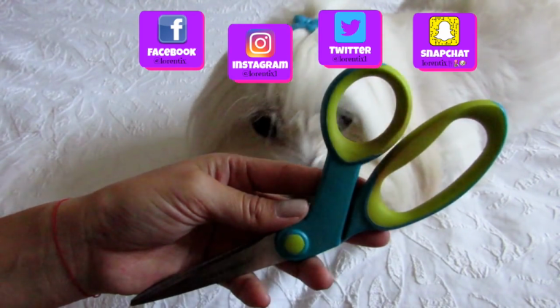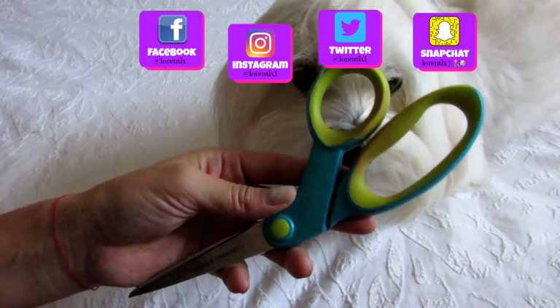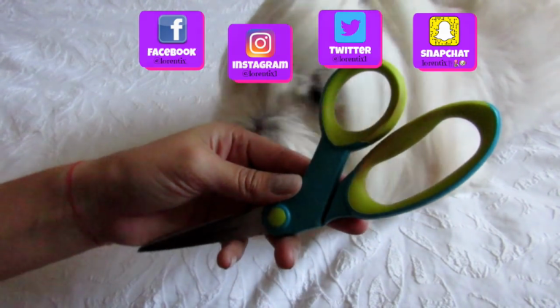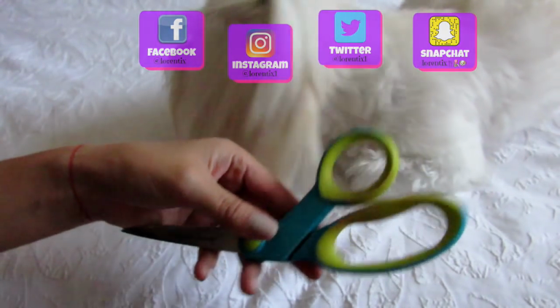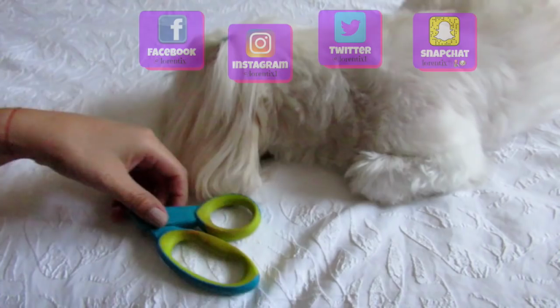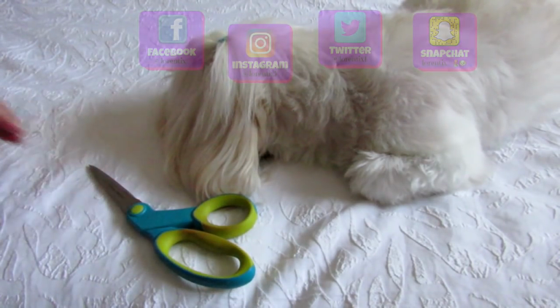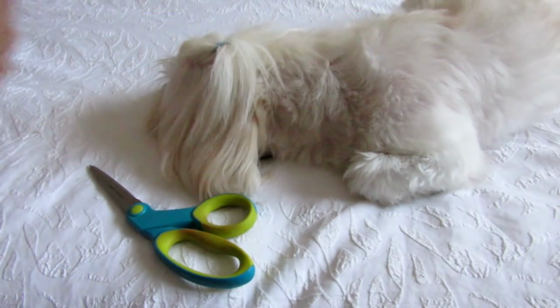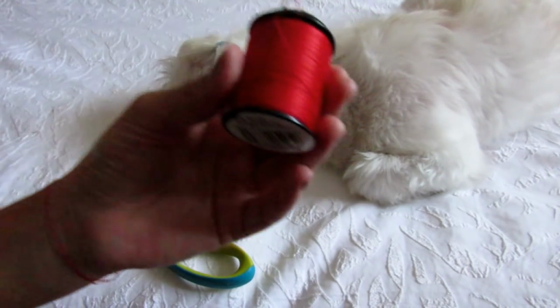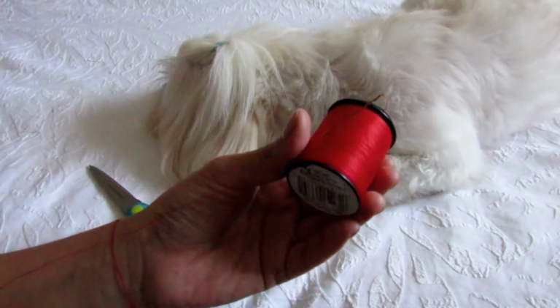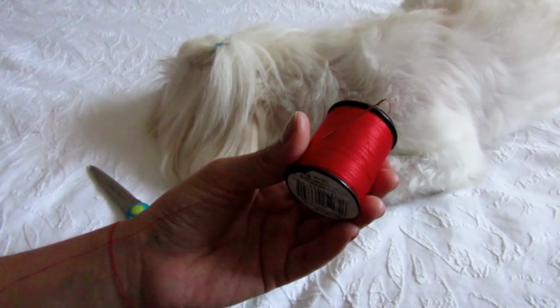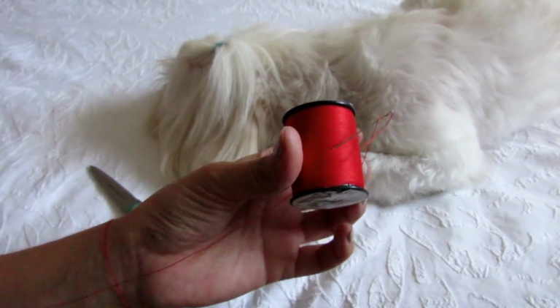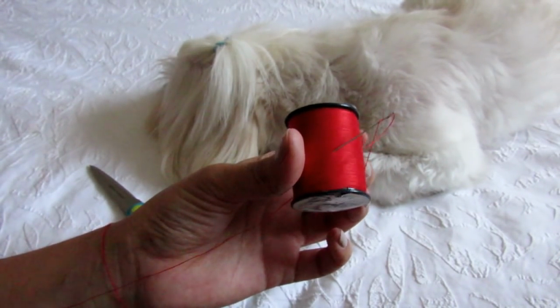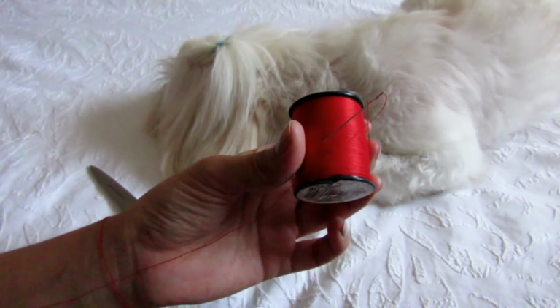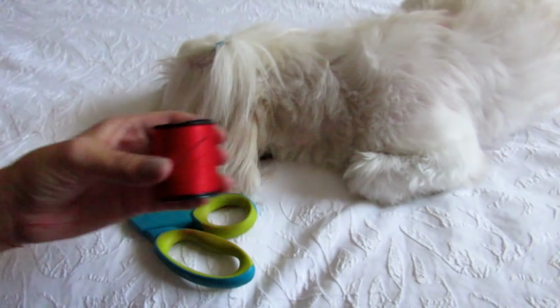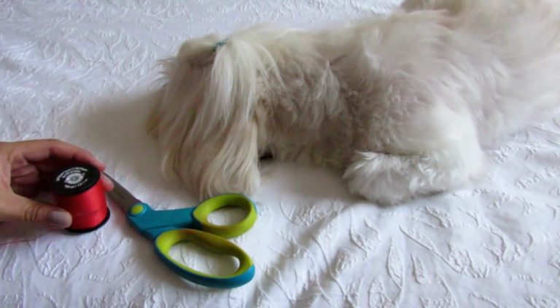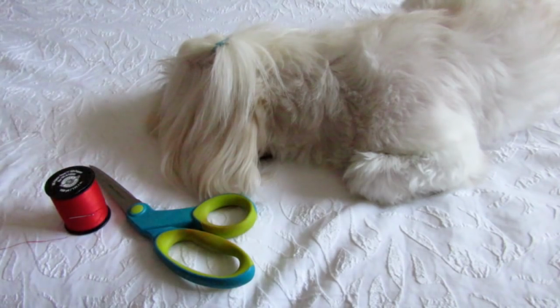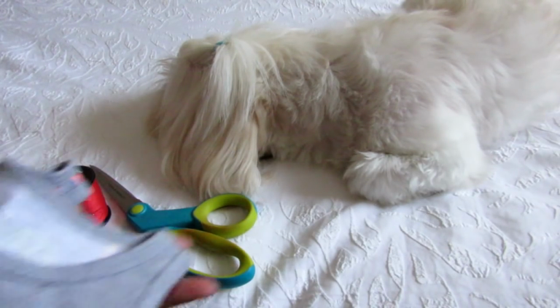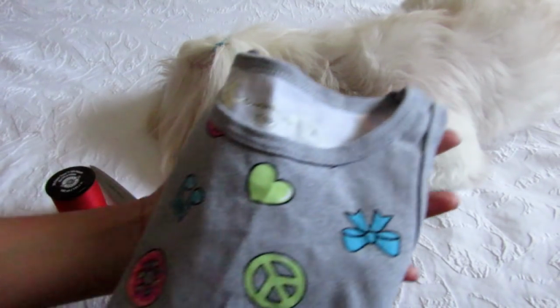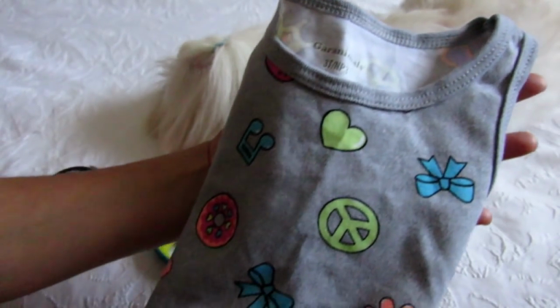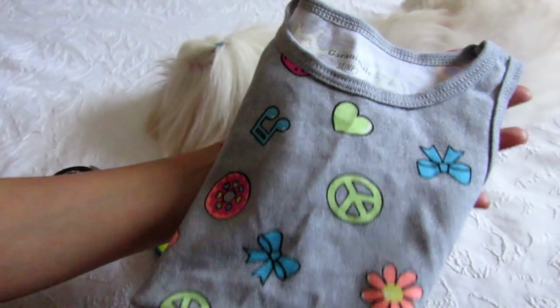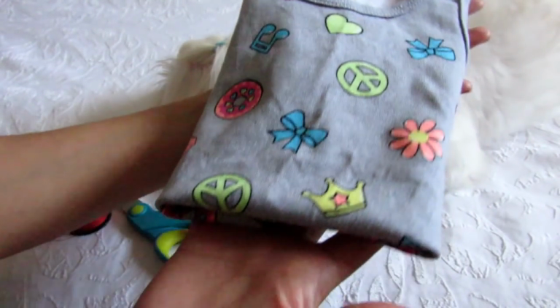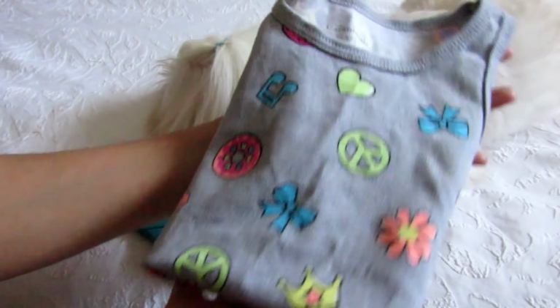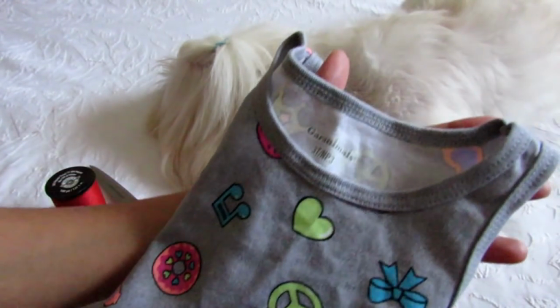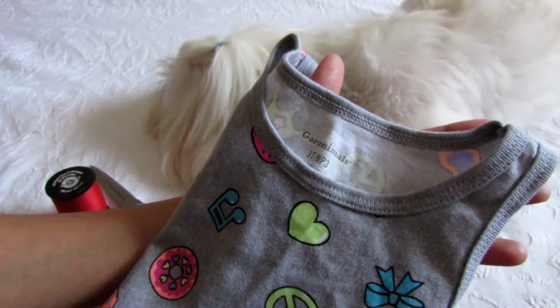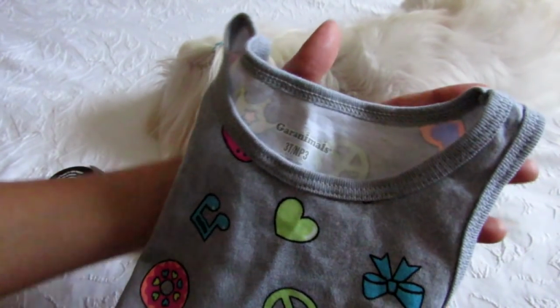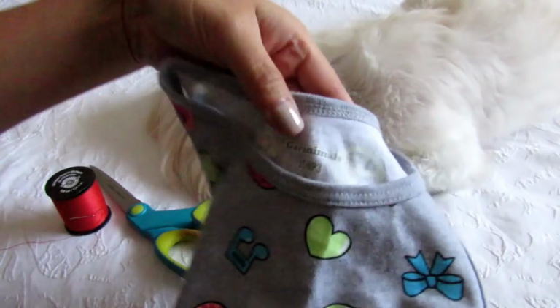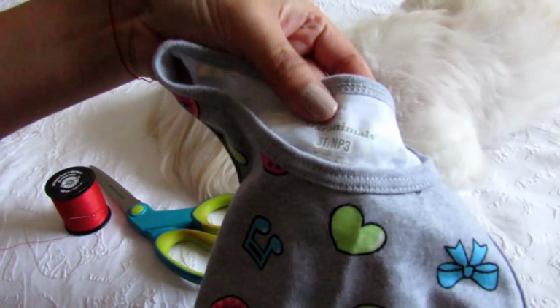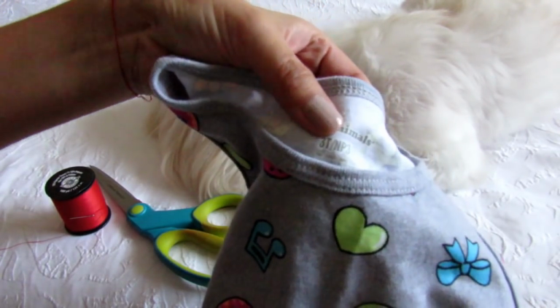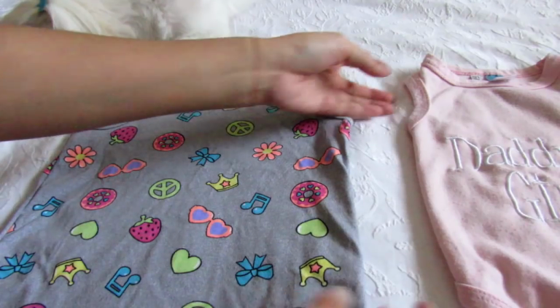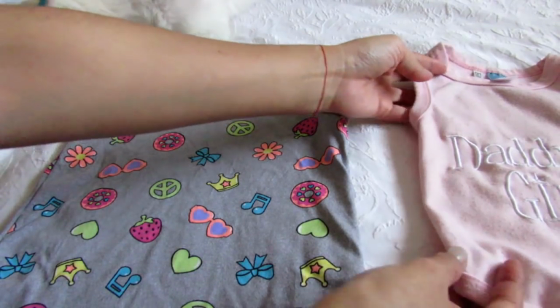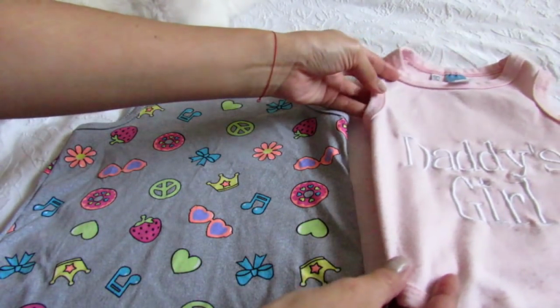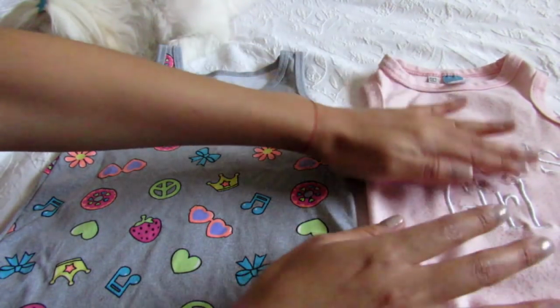We're gonna use scissors, thread, needle, a baby t-shirt, and a dog t-shirt.